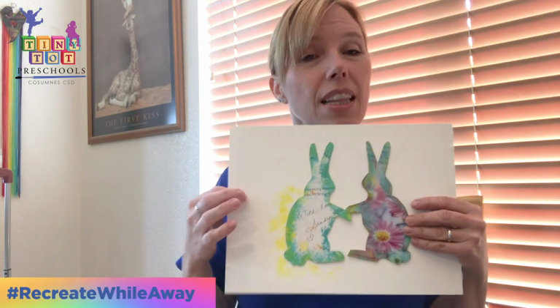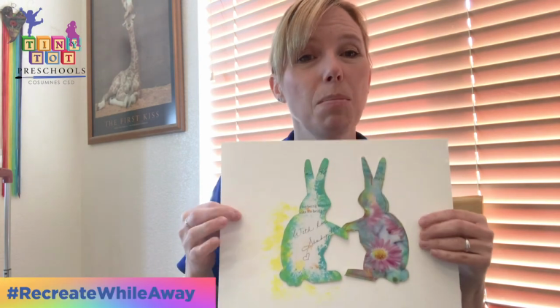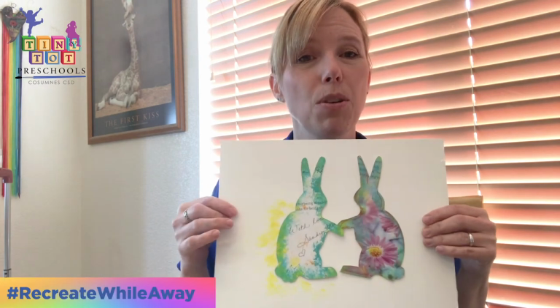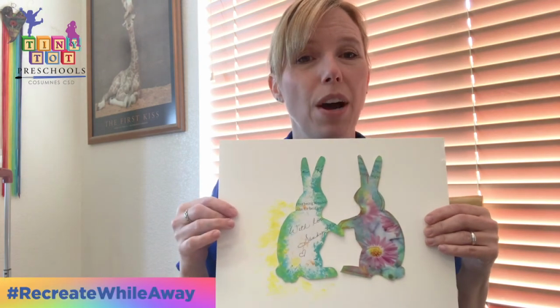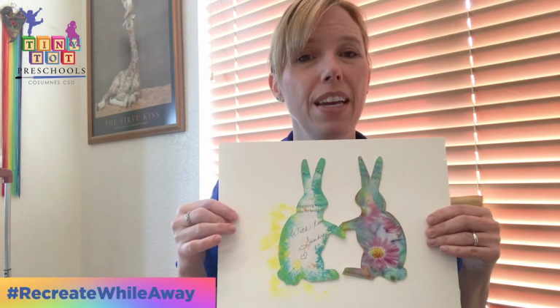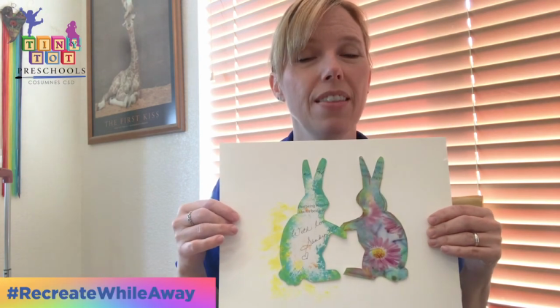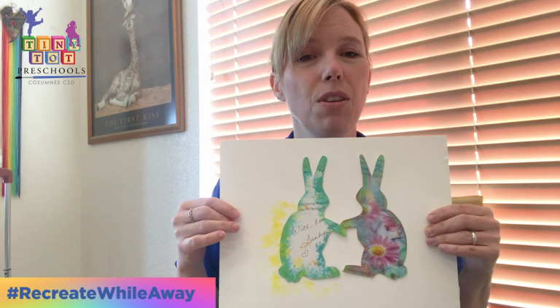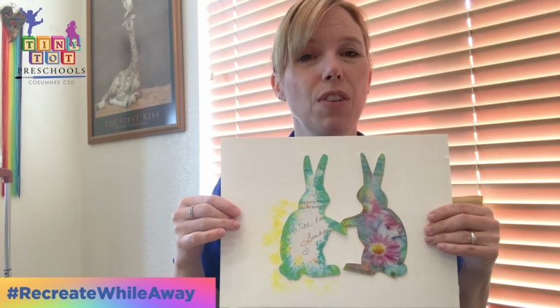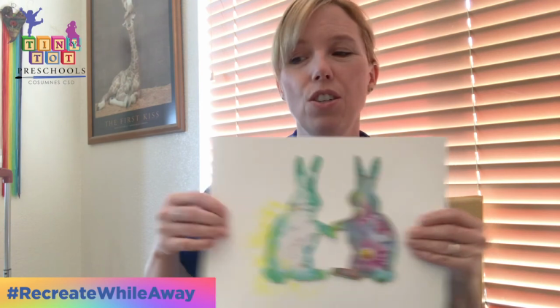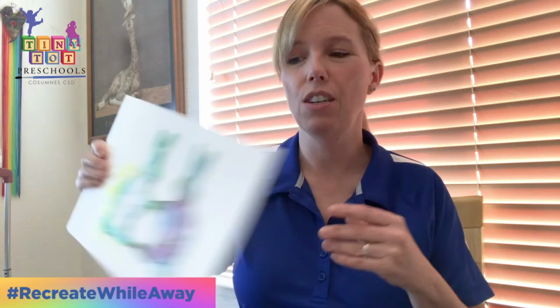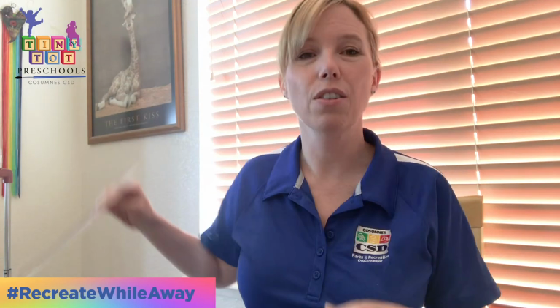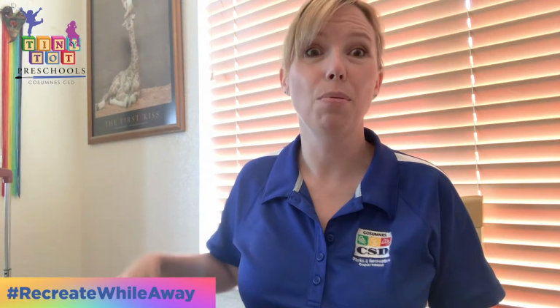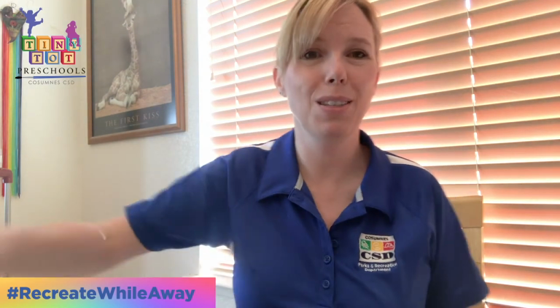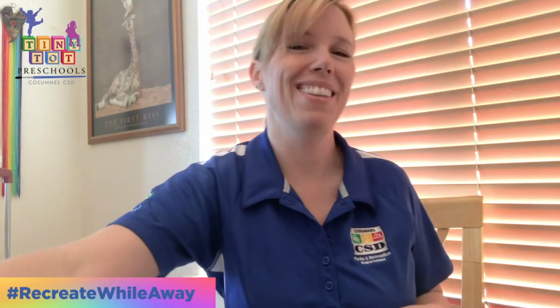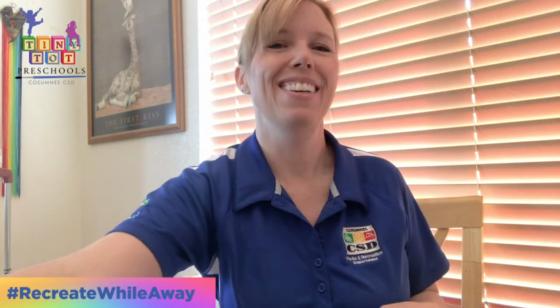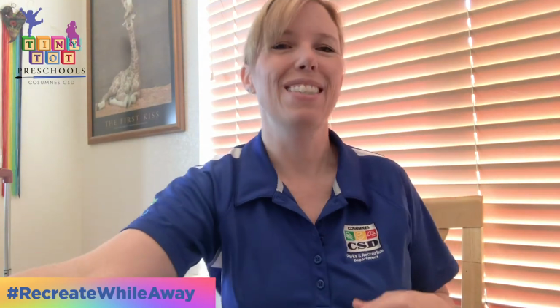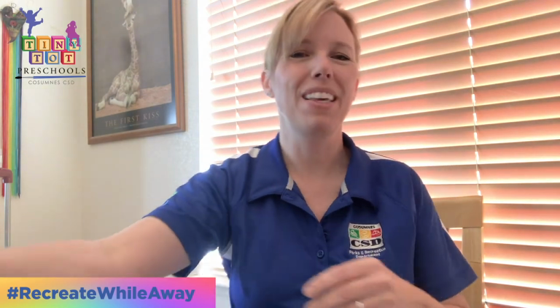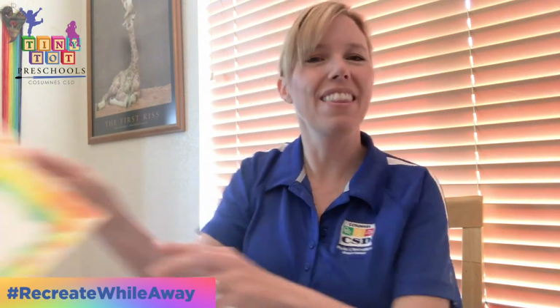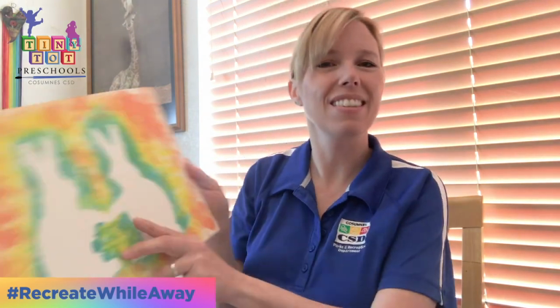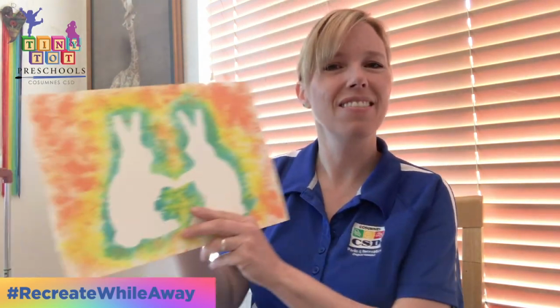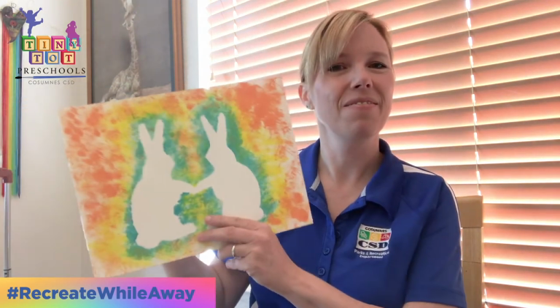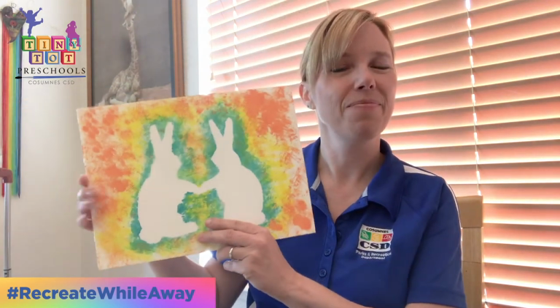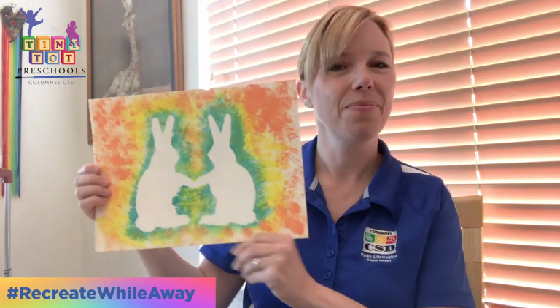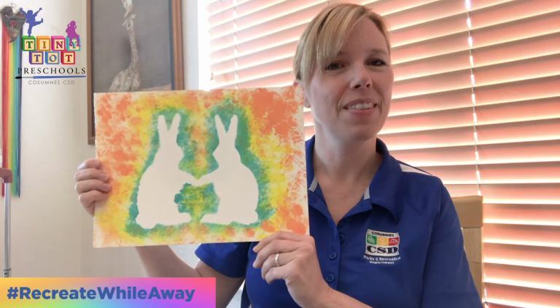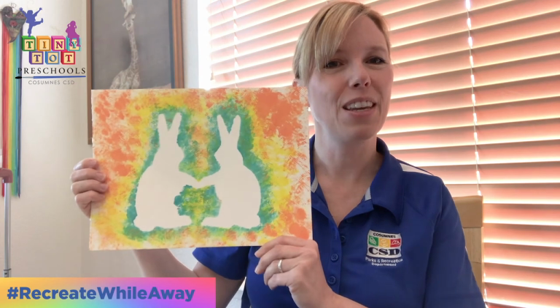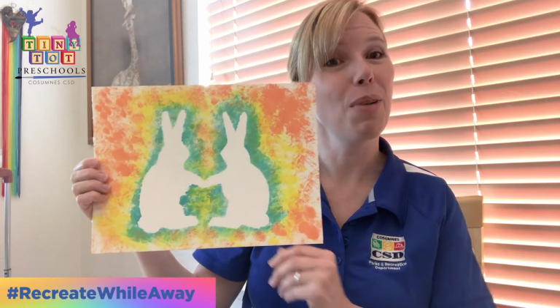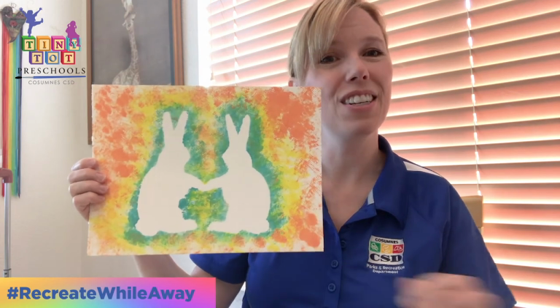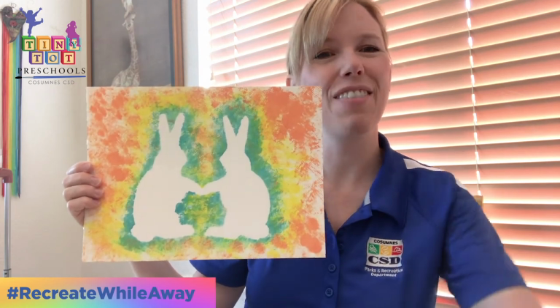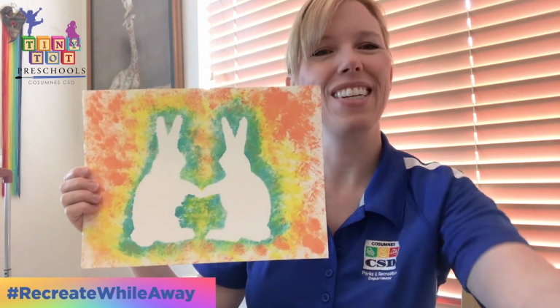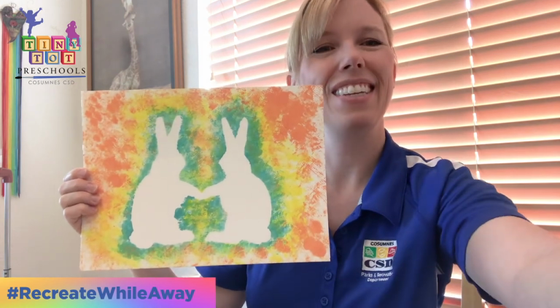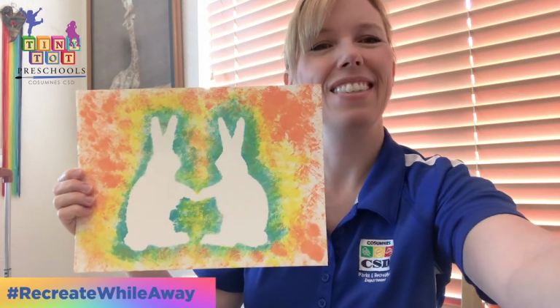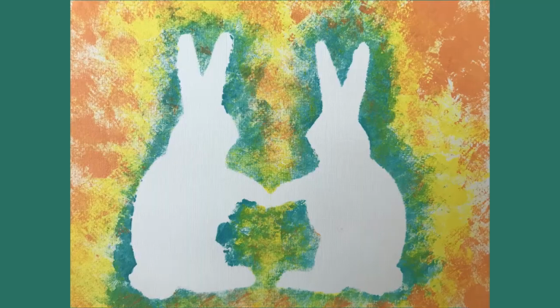They're going to go all the way around the bunnies until they're complete. Let the paper dry. And then when you're finished, it should look approximately something like this. Thank you for watching. Have a great day.